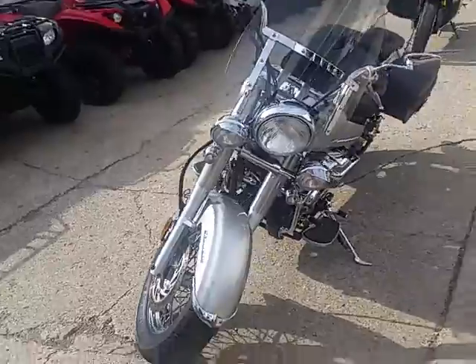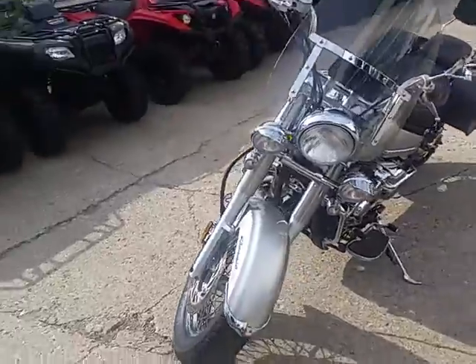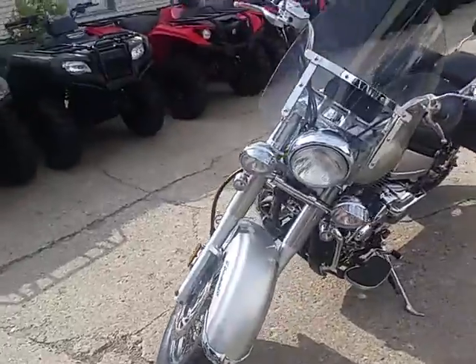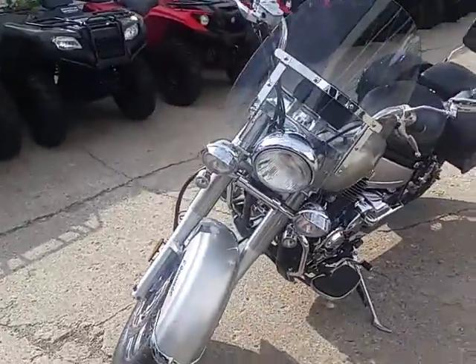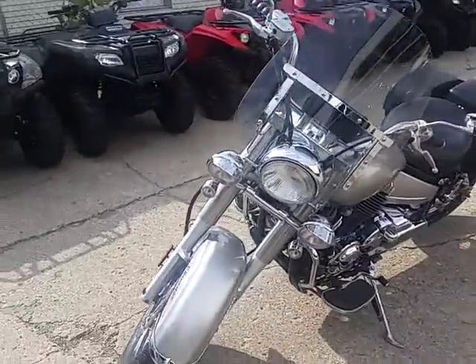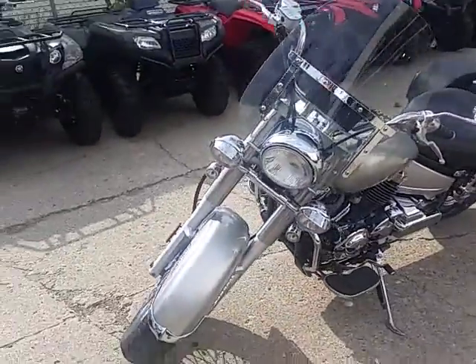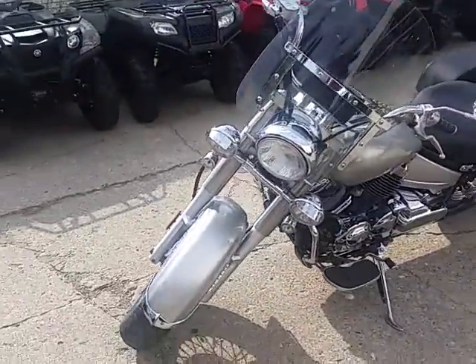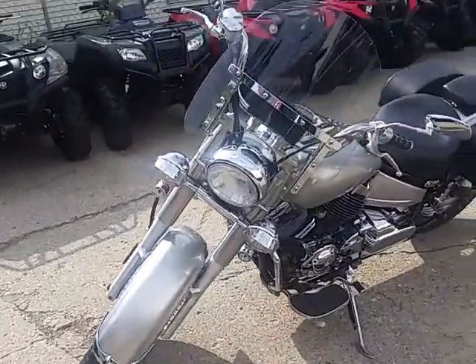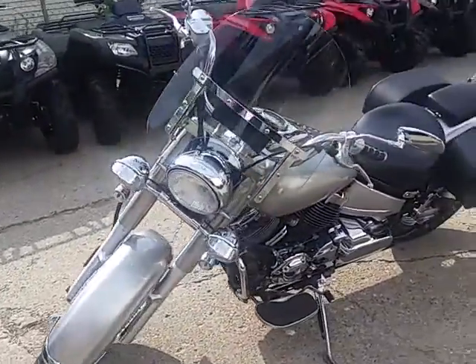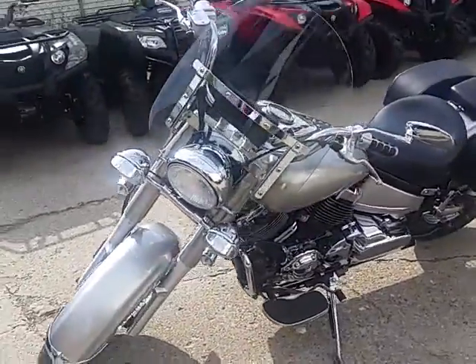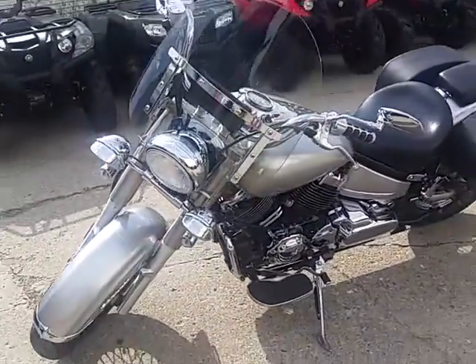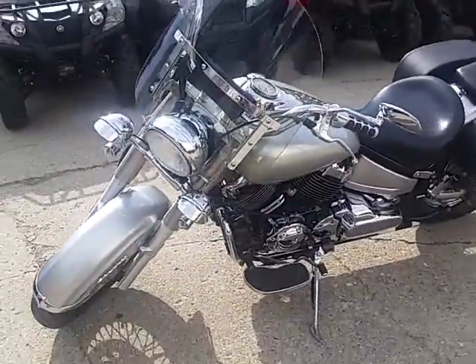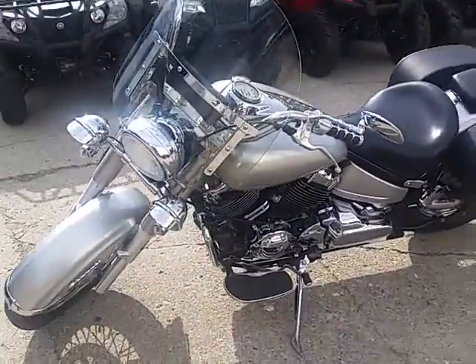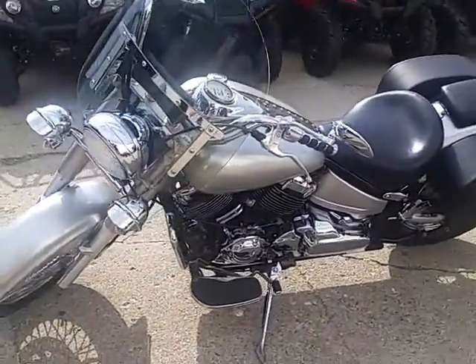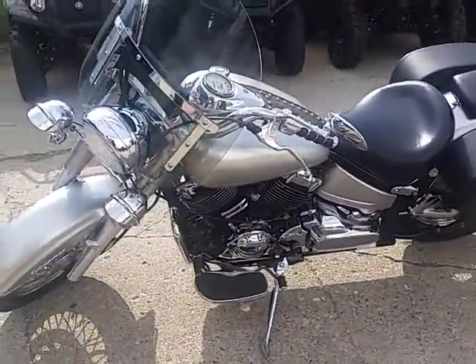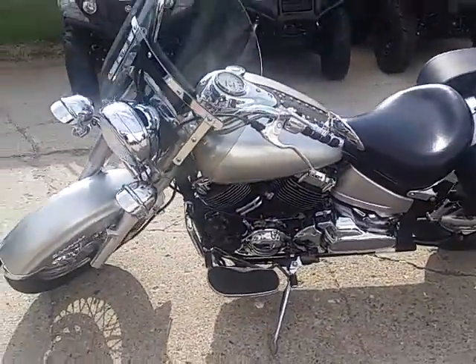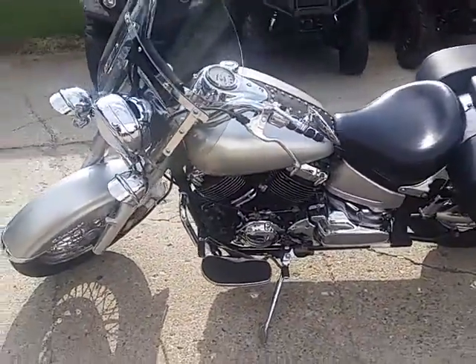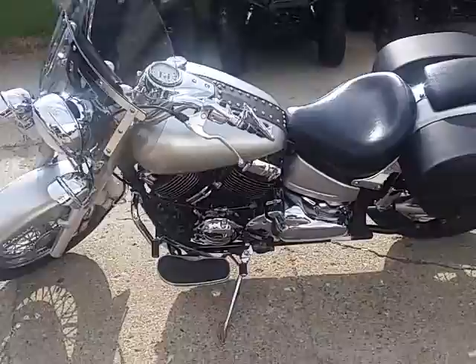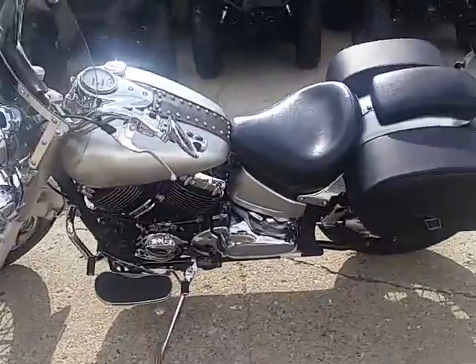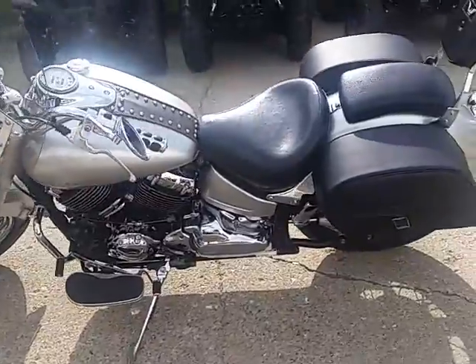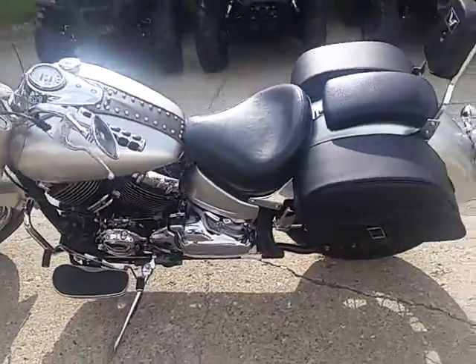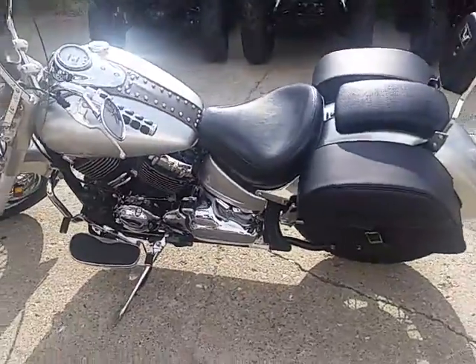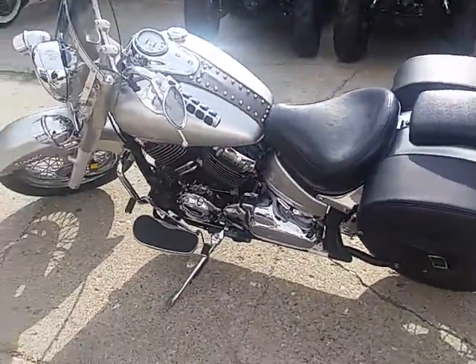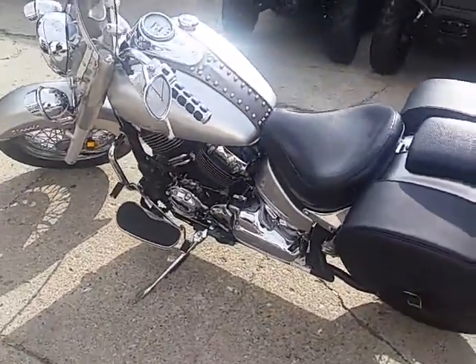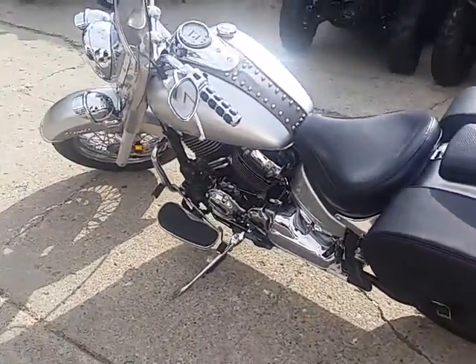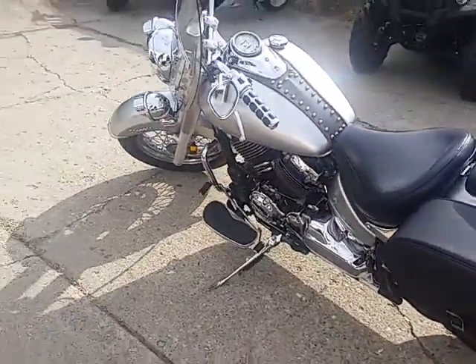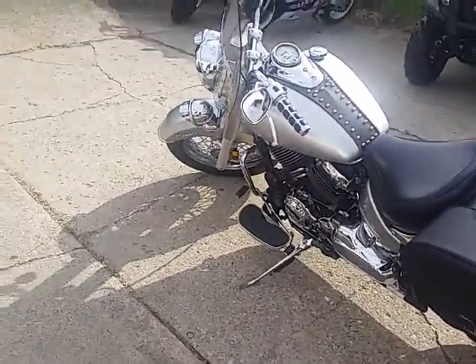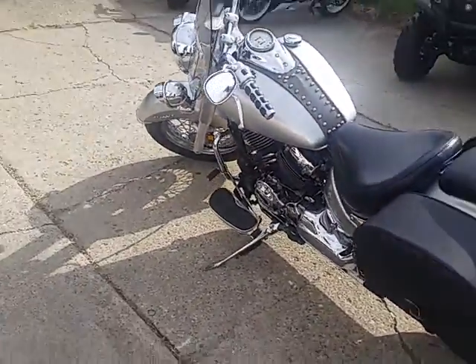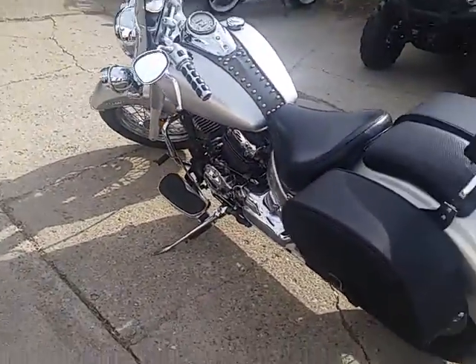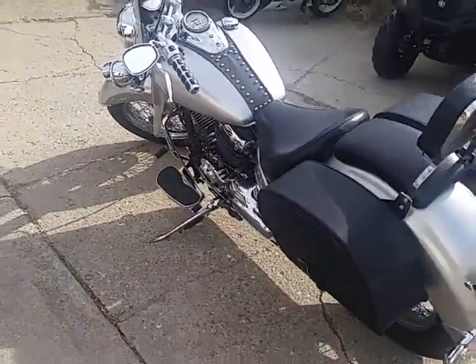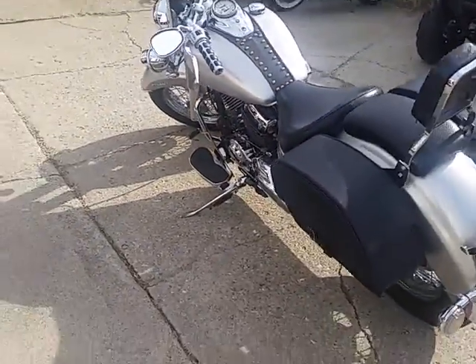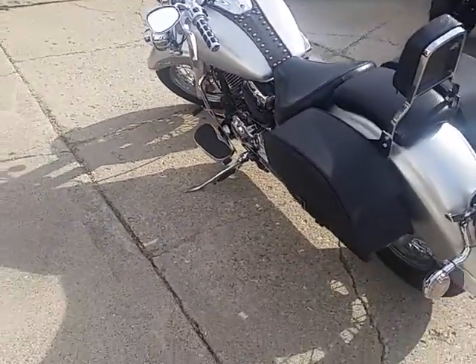It's got liquid silver paint. As you can see in the video, the chrome shines like new. It's got all the extras — a windshield, saddlebags, backrest, Cobra exhaust, tons of chrome.